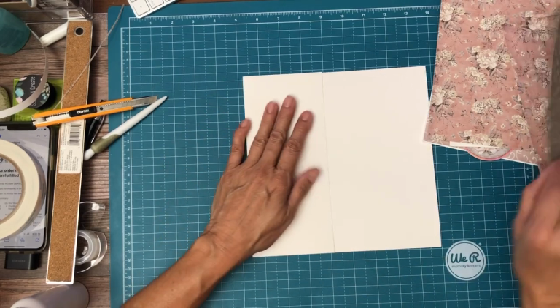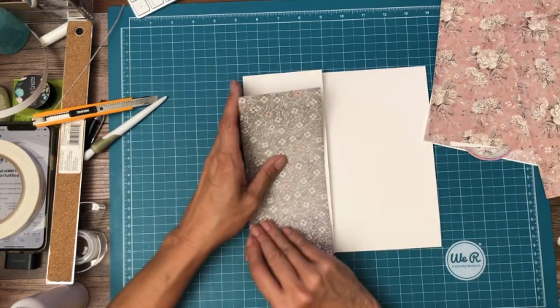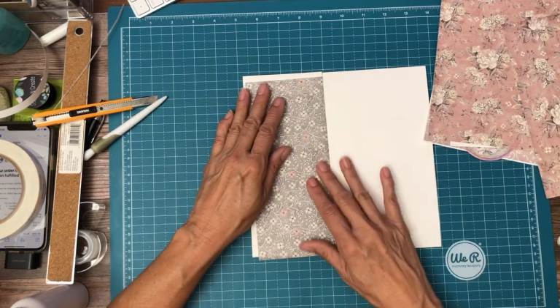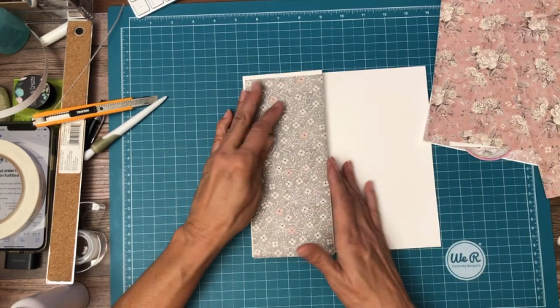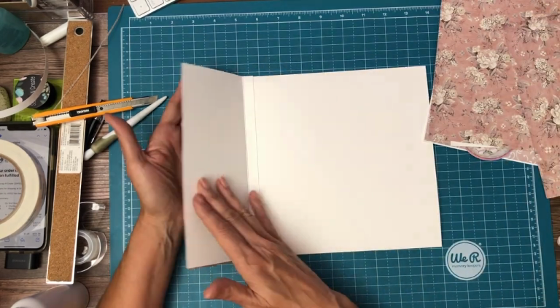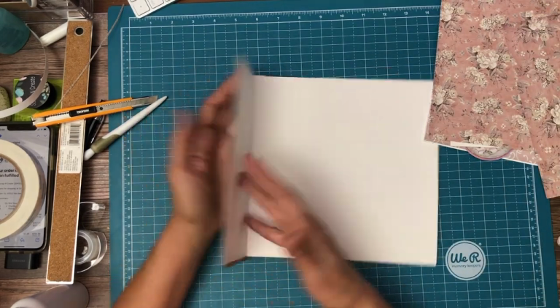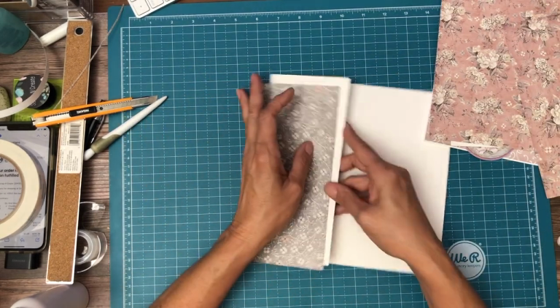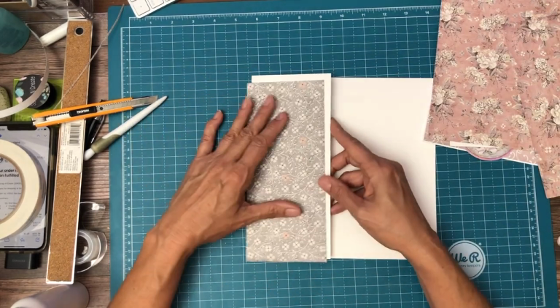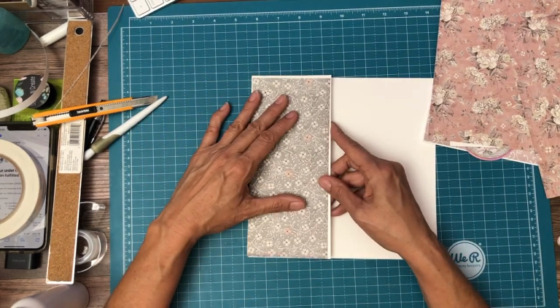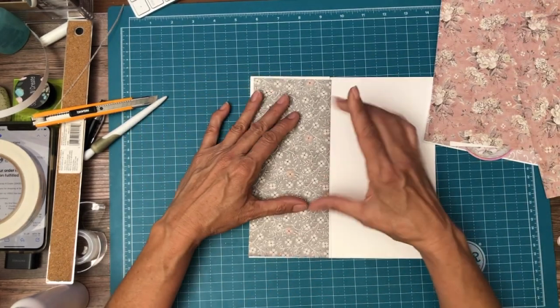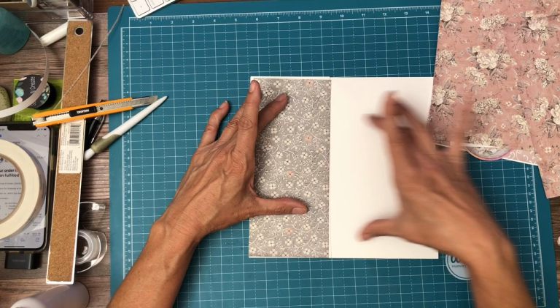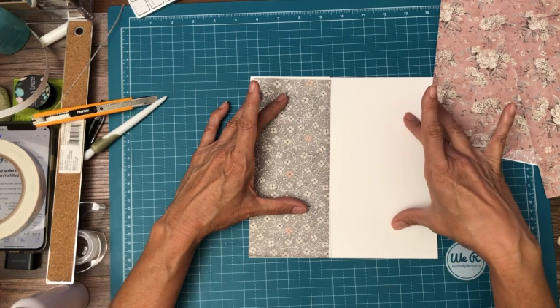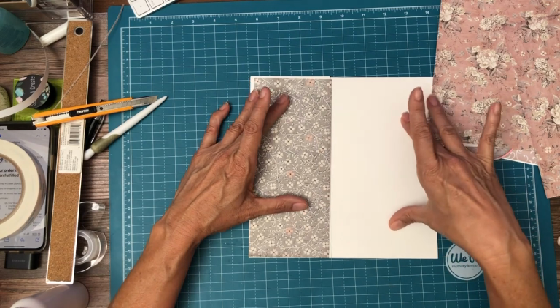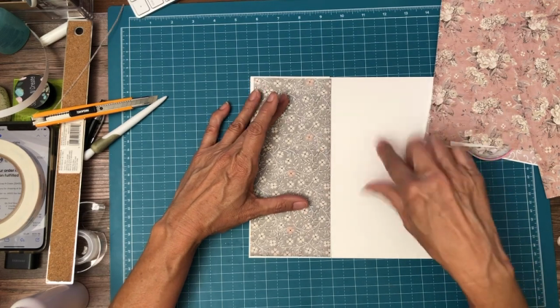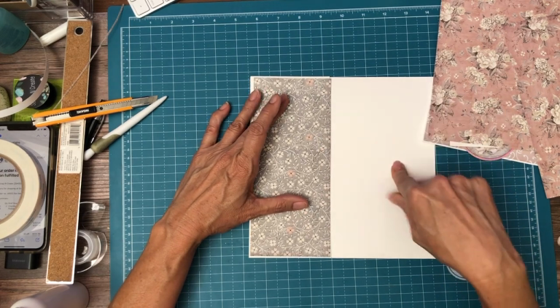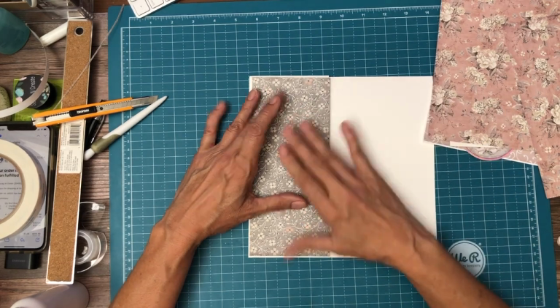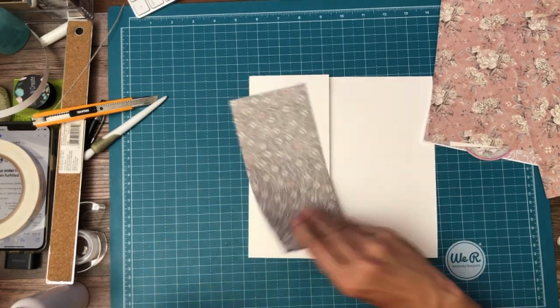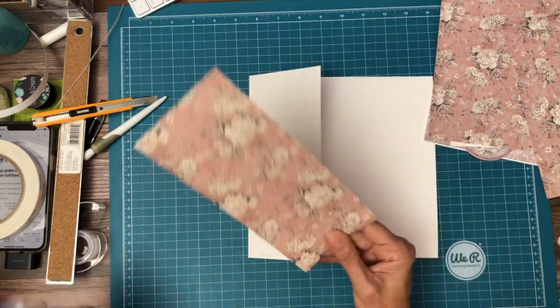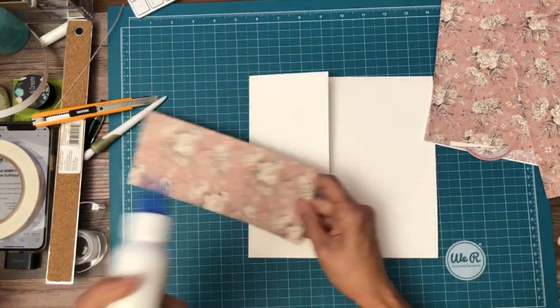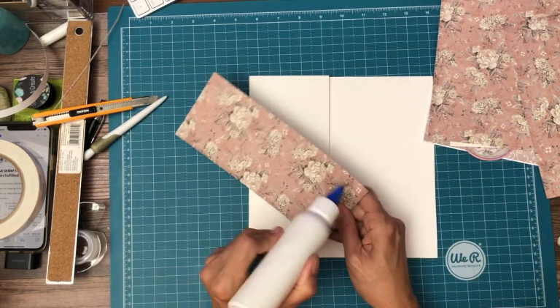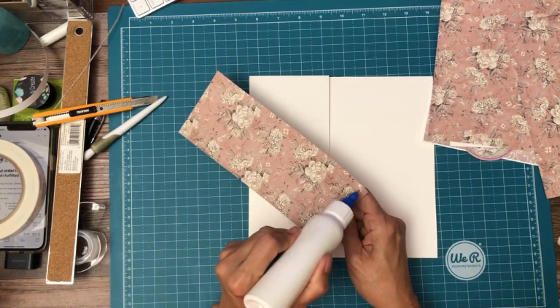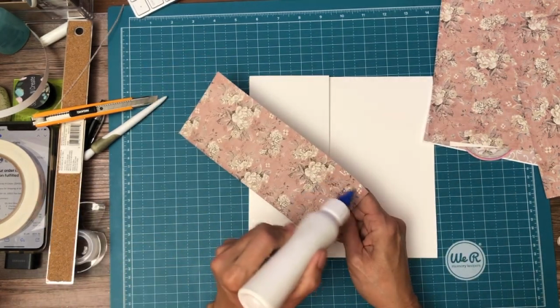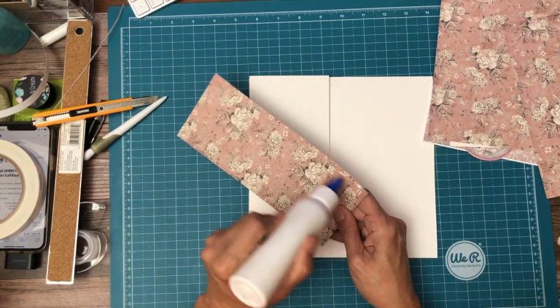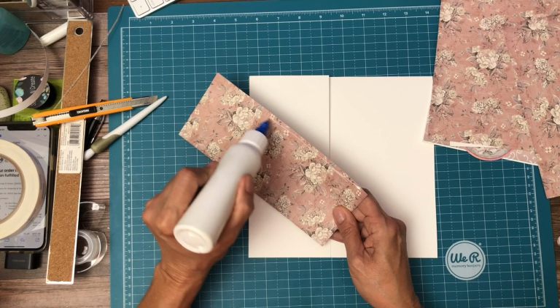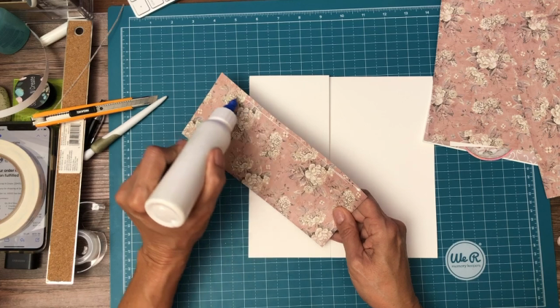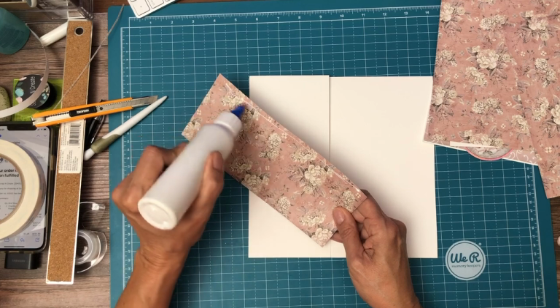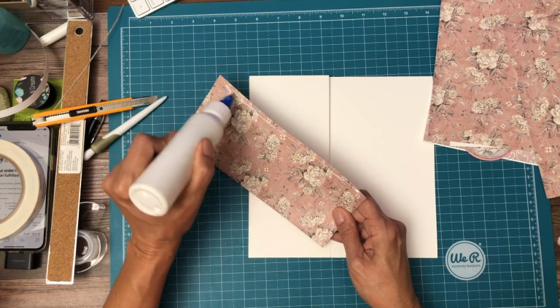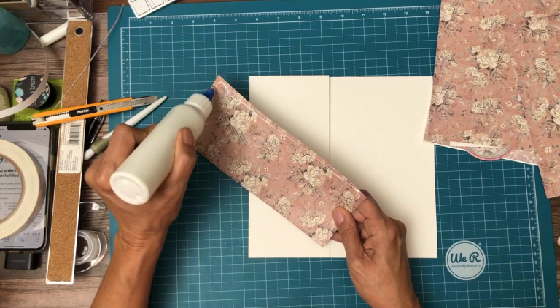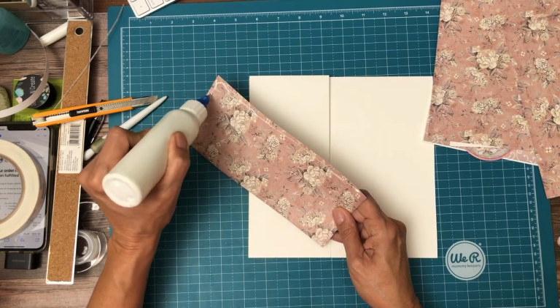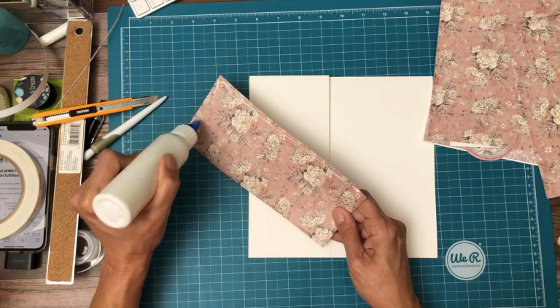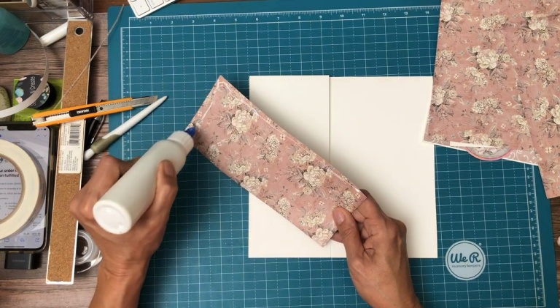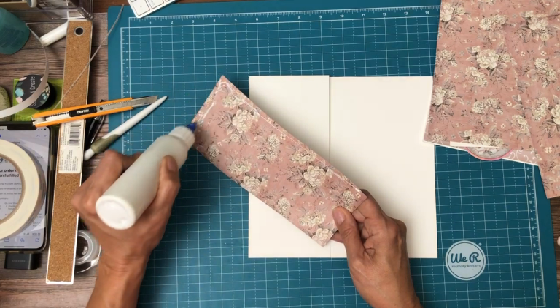We're gonna go ahead and decorate this flap inside and out, and then we're gonna put a flap extension on it — that's where the magnet will go. This paper is from the Twos from the backgrounds pack.